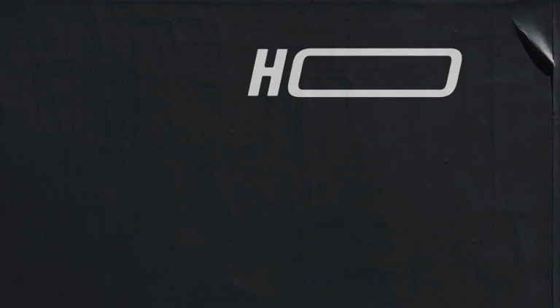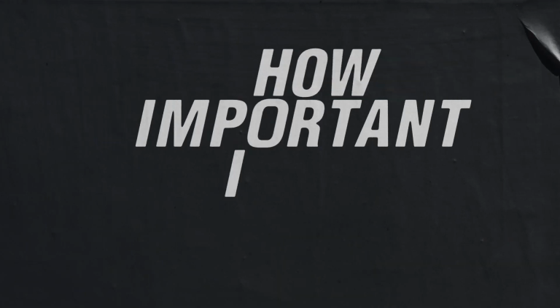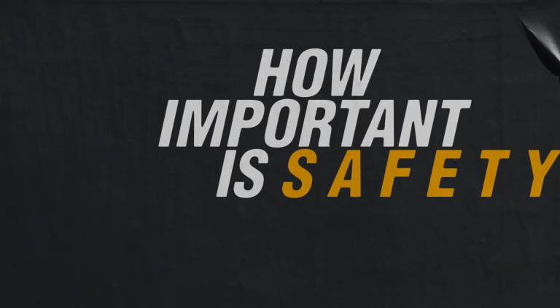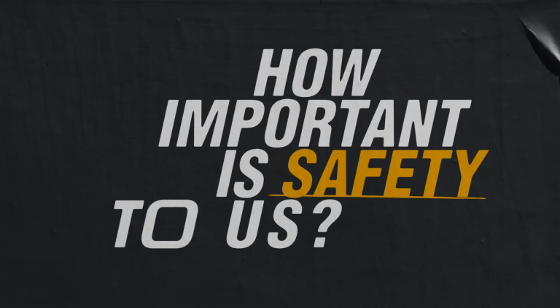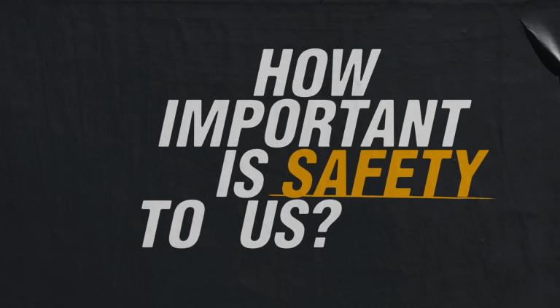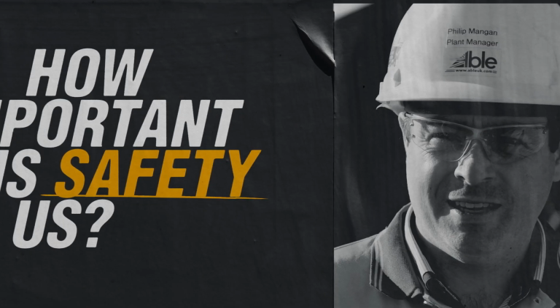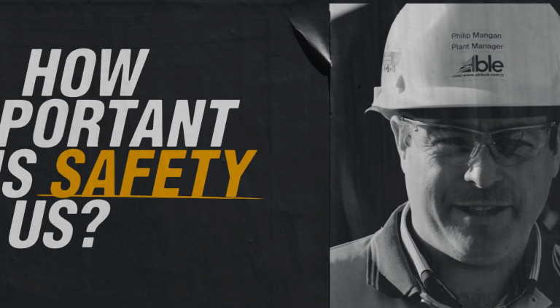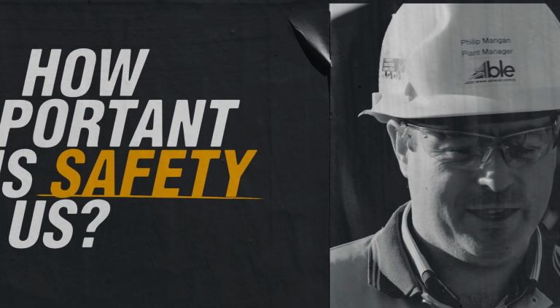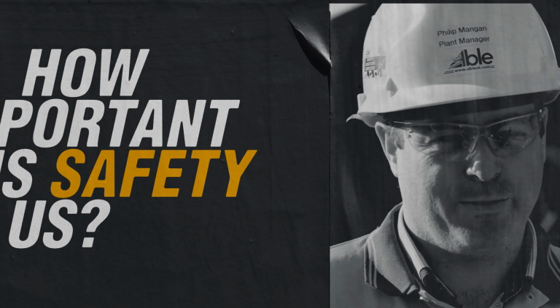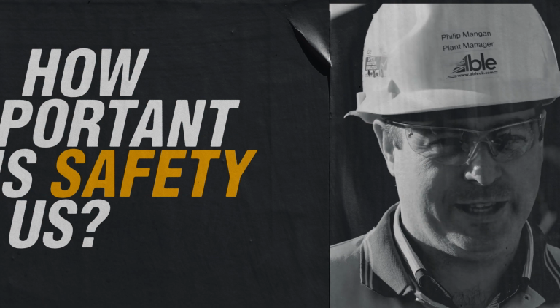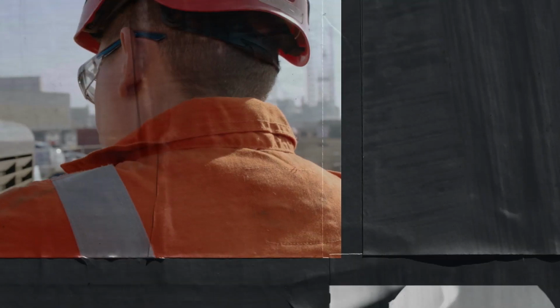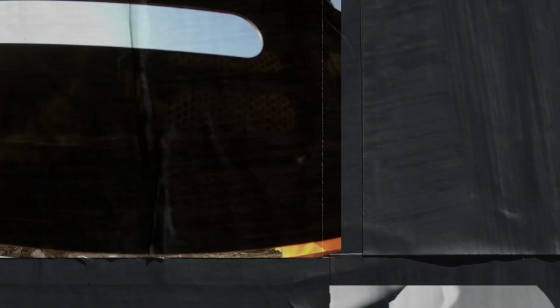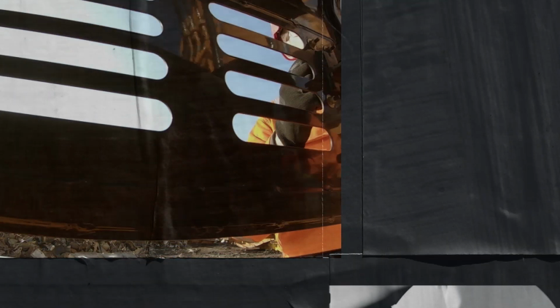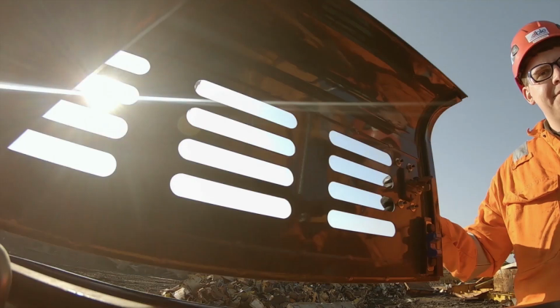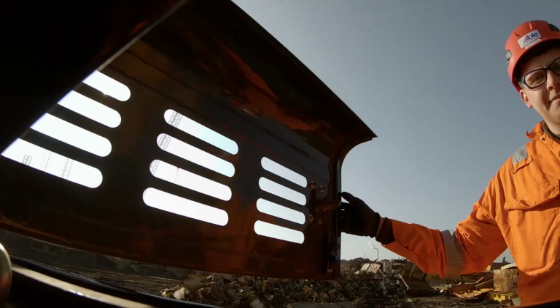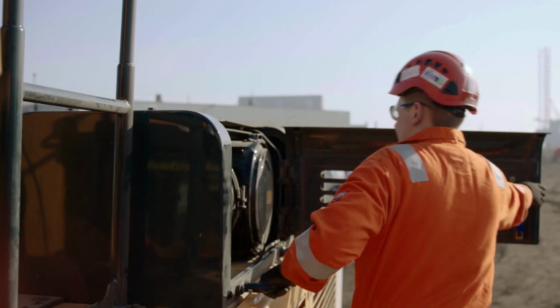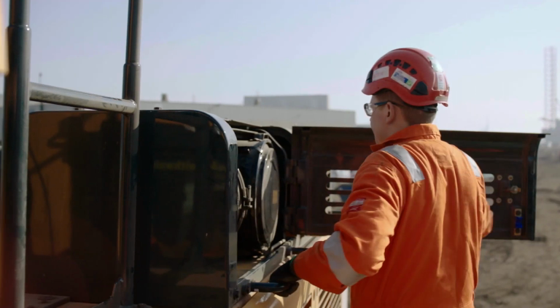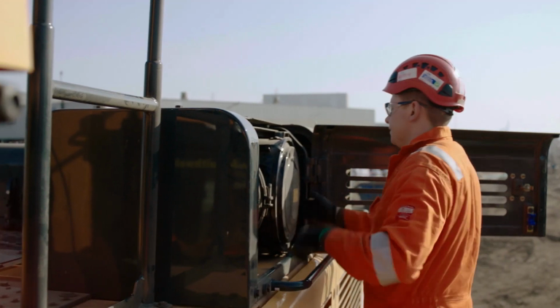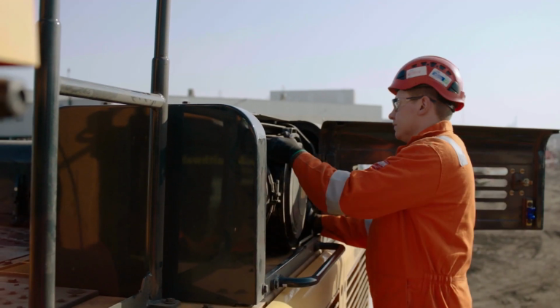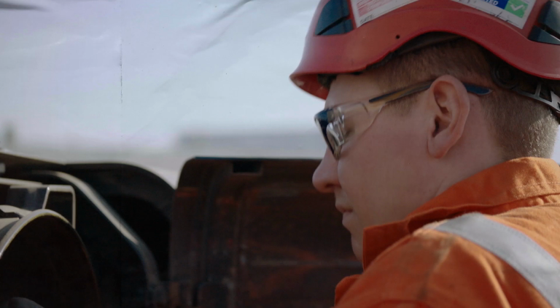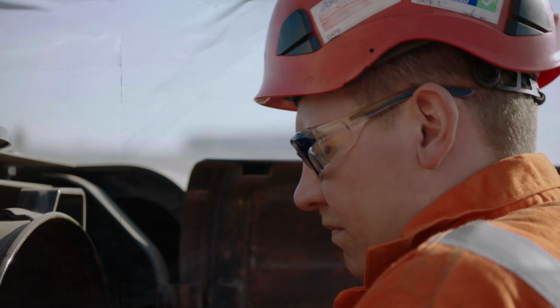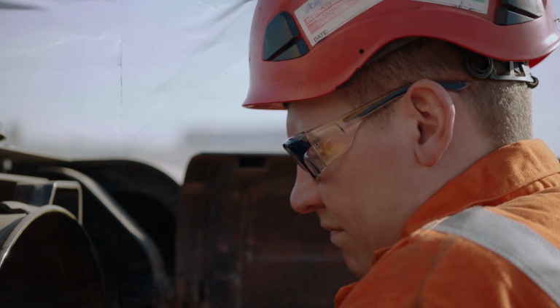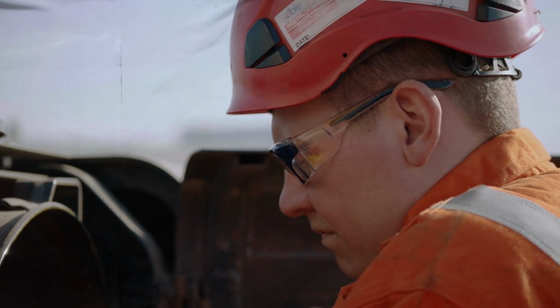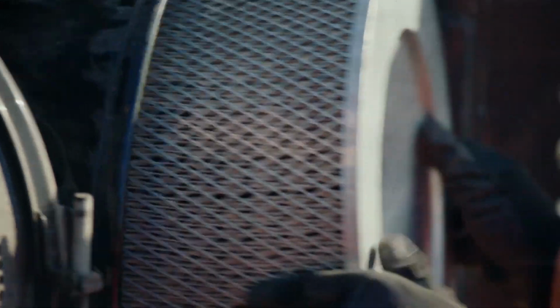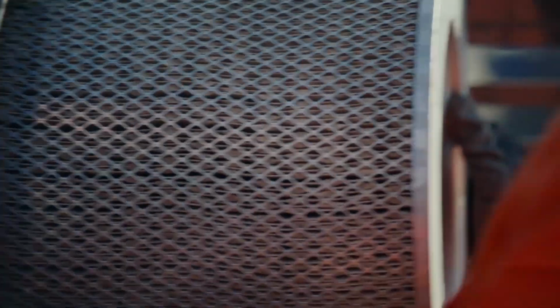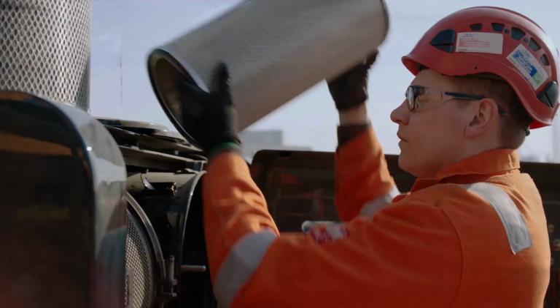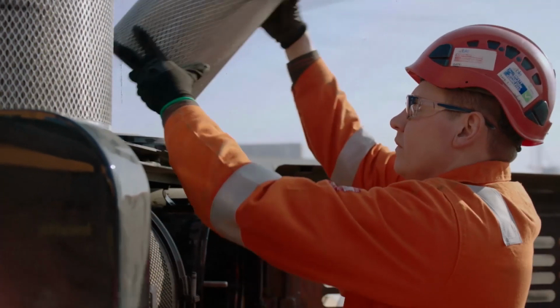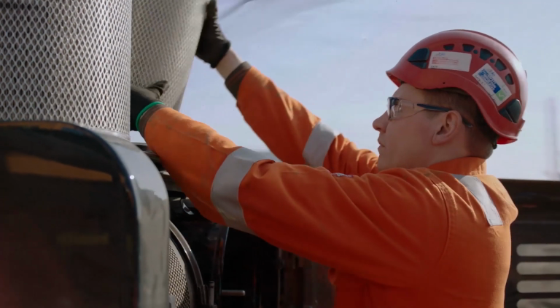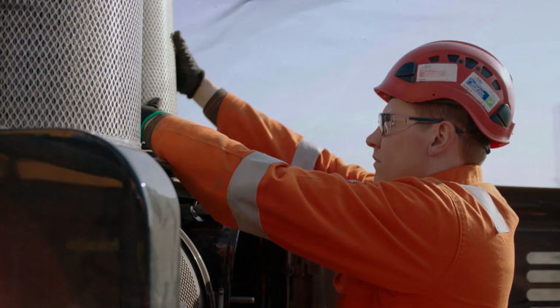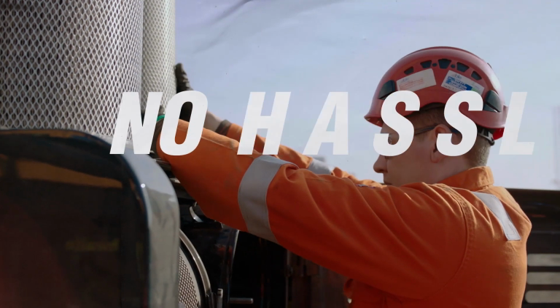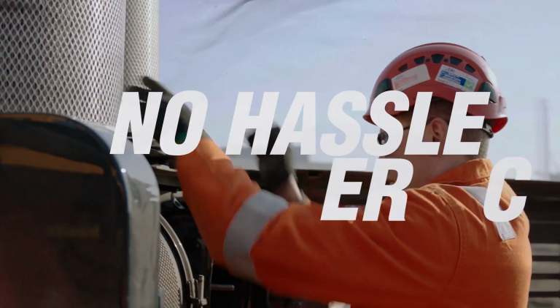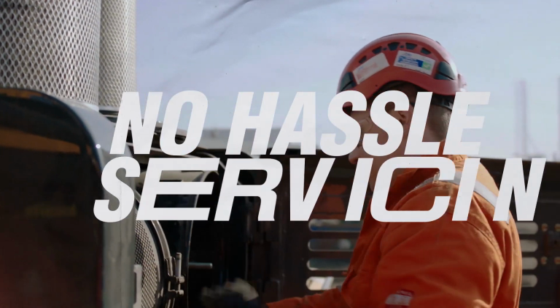How important is safety to us? Safety is our number one priority. All our servicing is done in-house. Servicing is made easy by all the centralised servicing points placed around the machine, and there's no hassle to servicing.